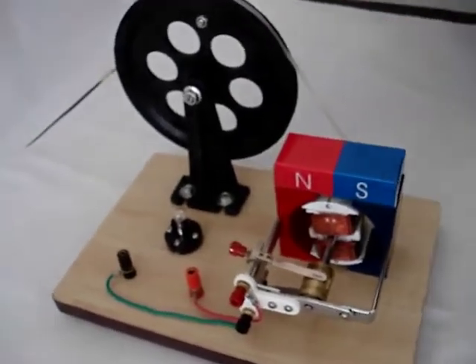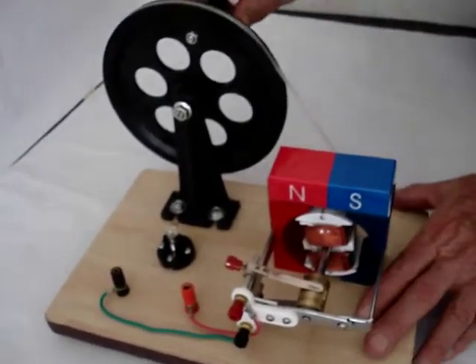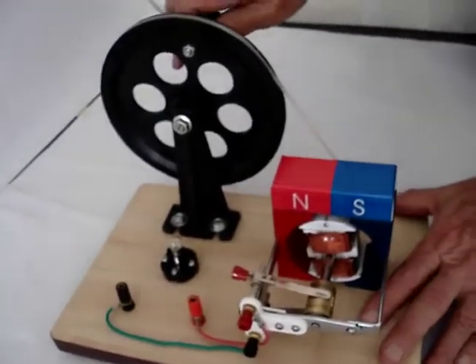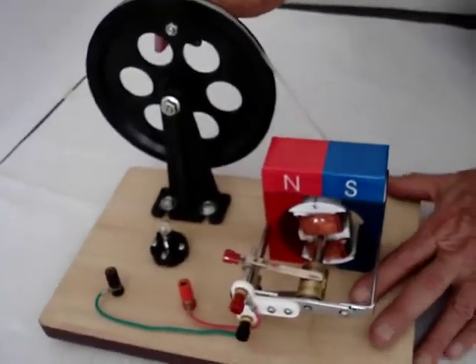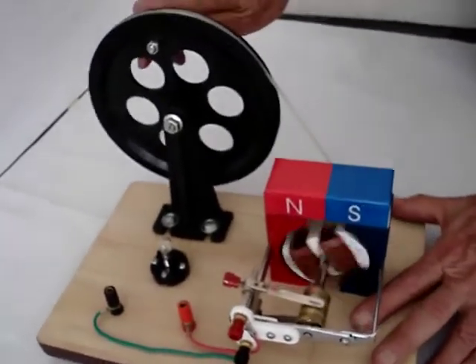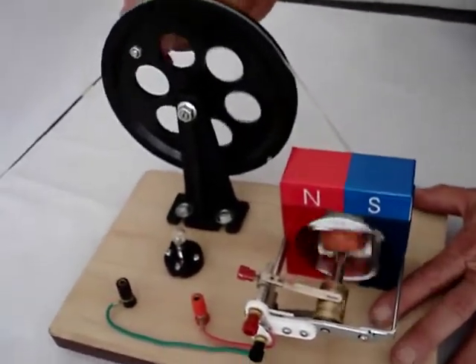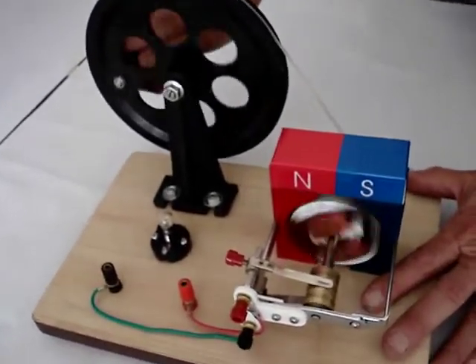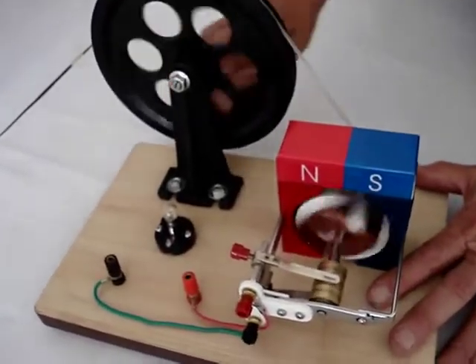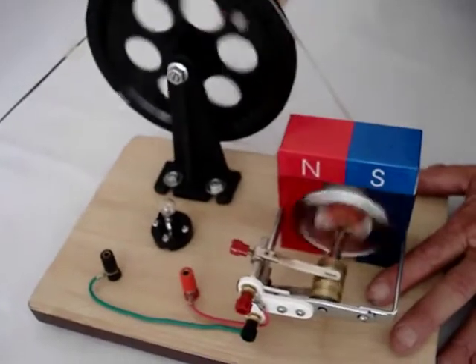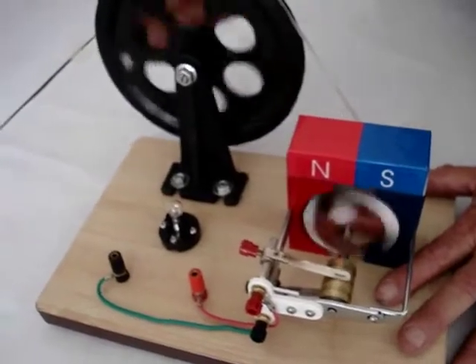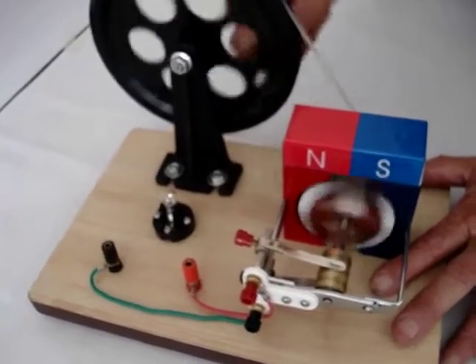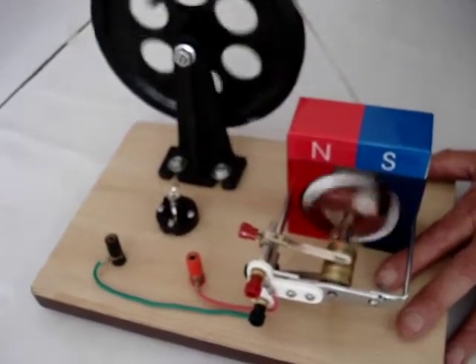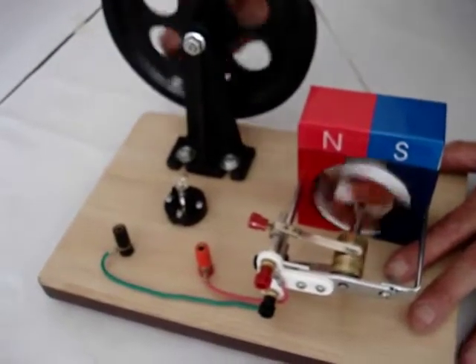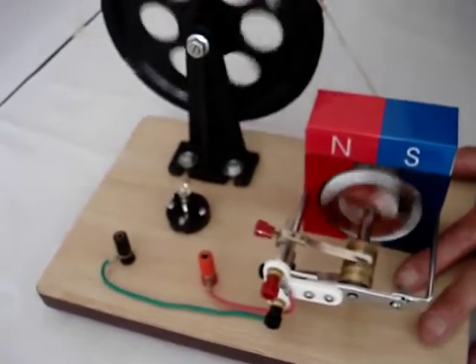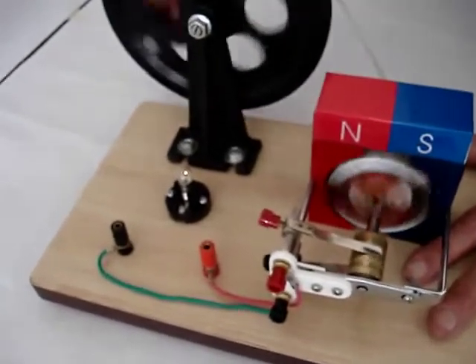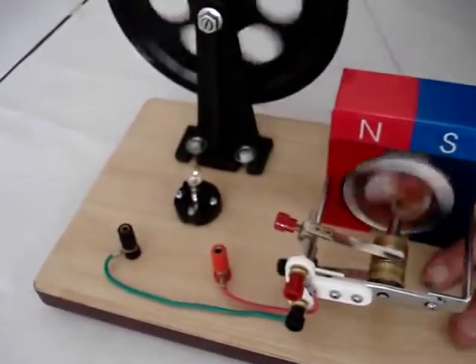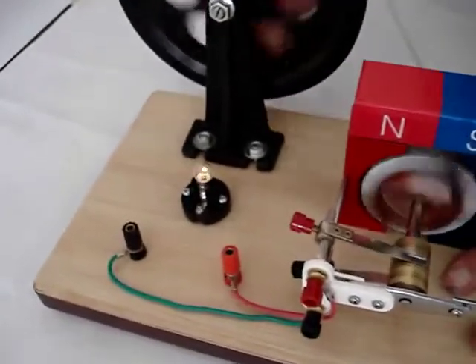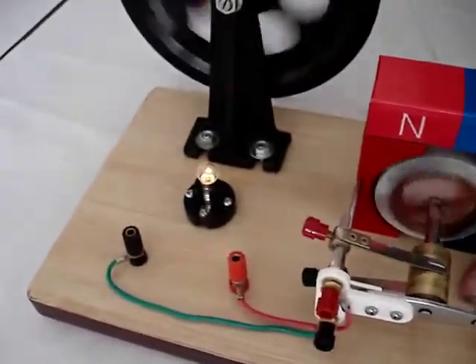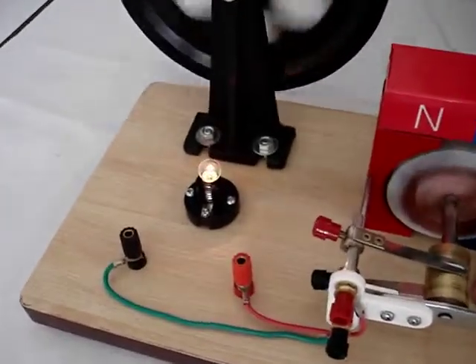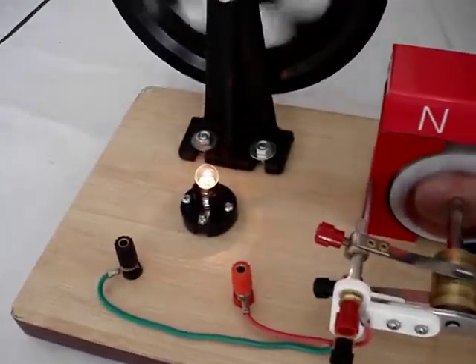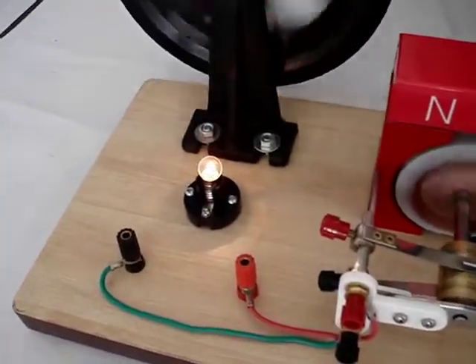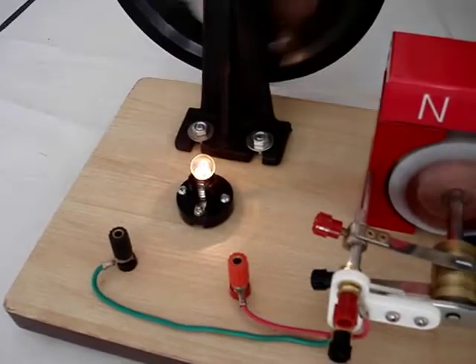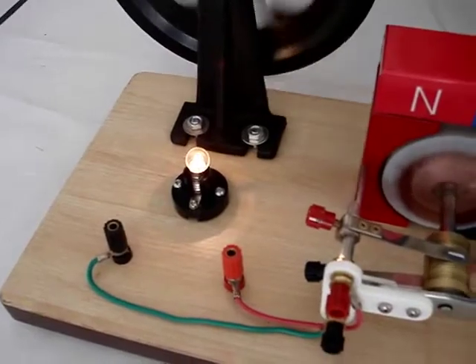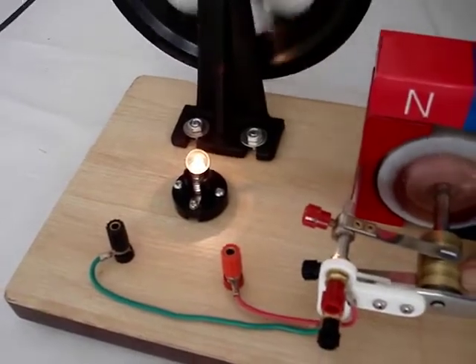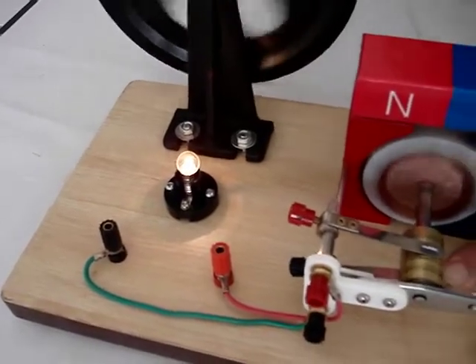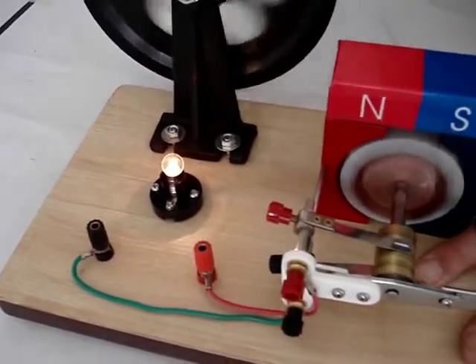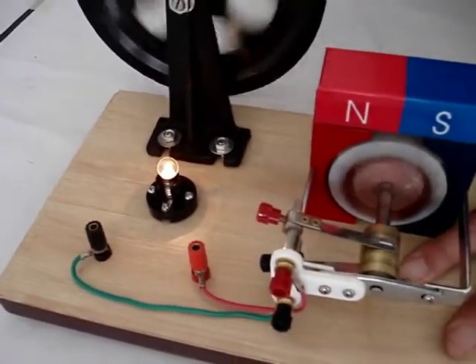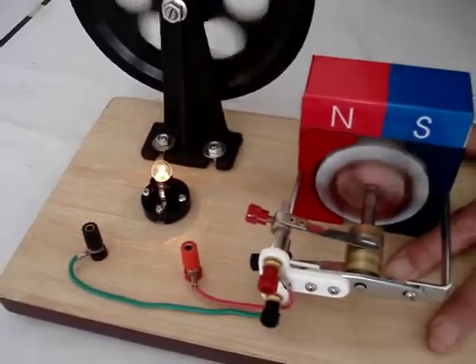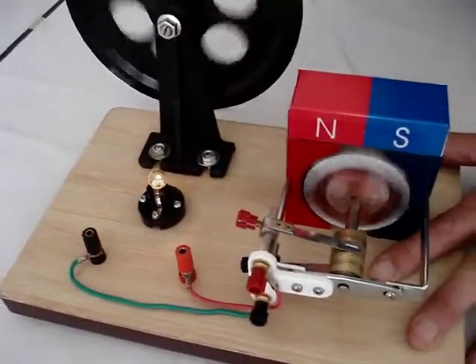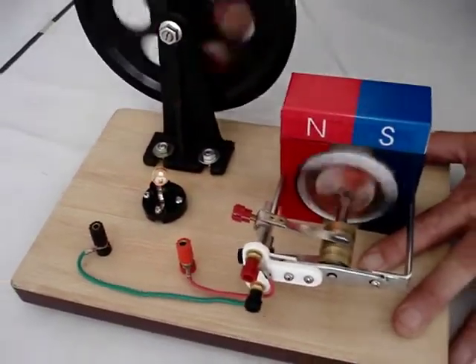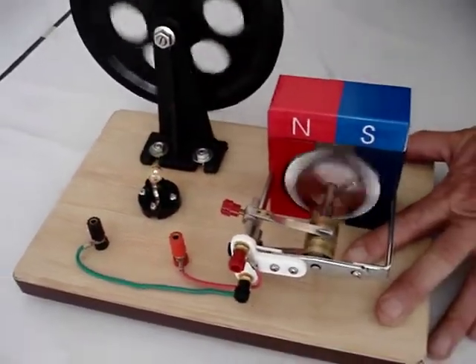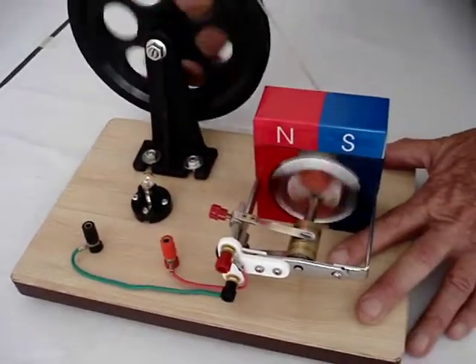so we input mechanical energy, then that gets converted into electrical energy due to induction.